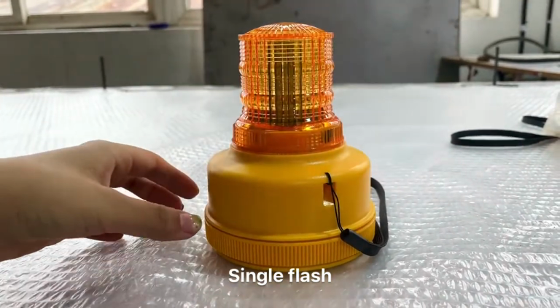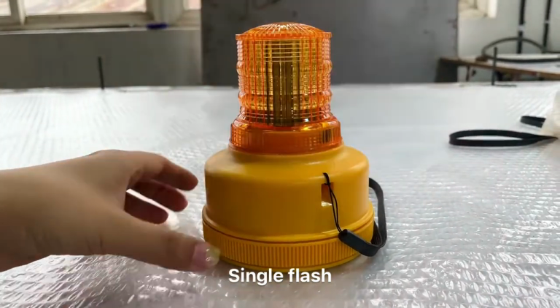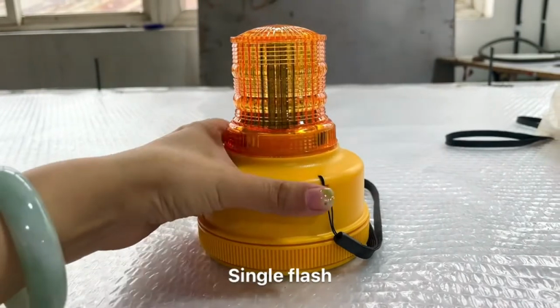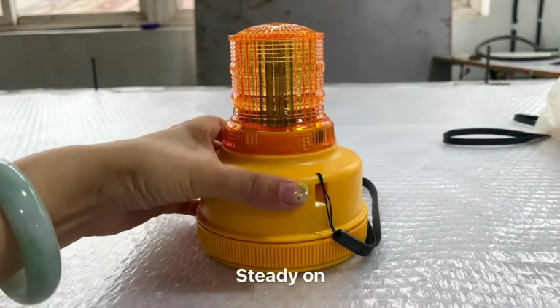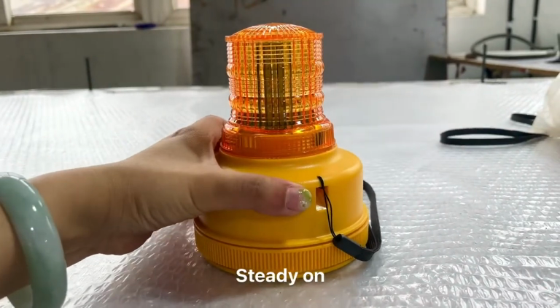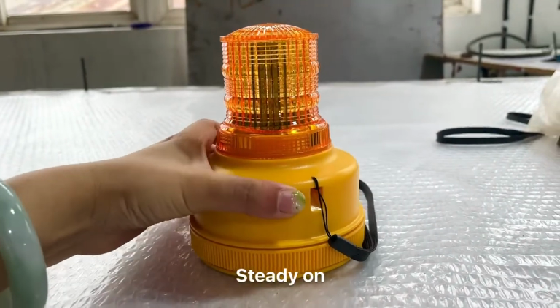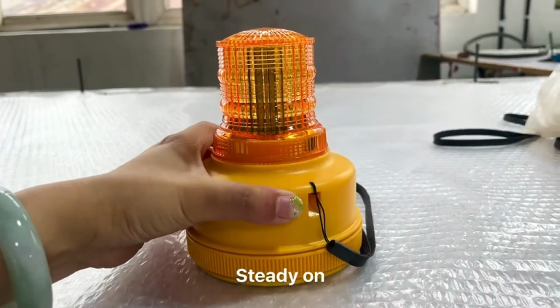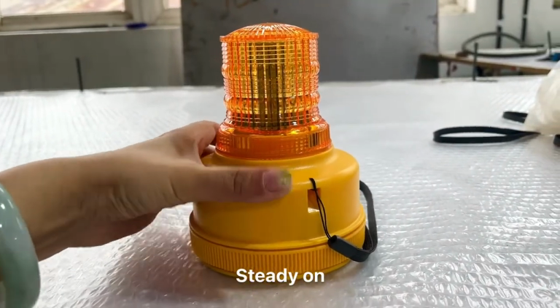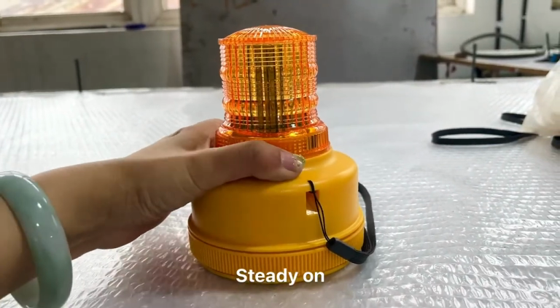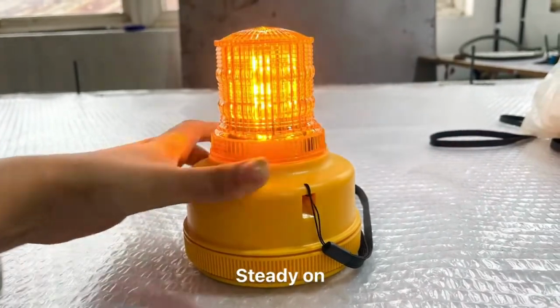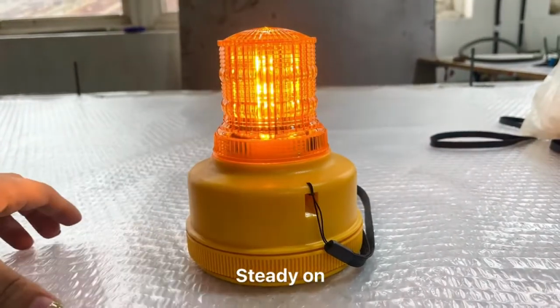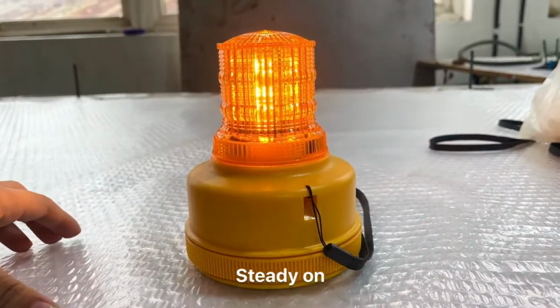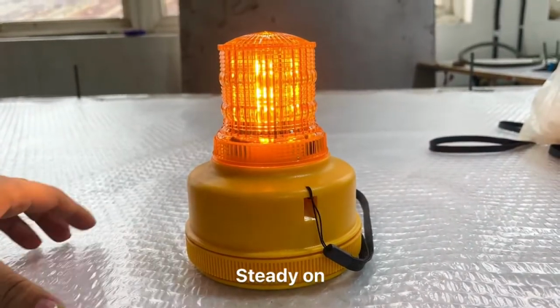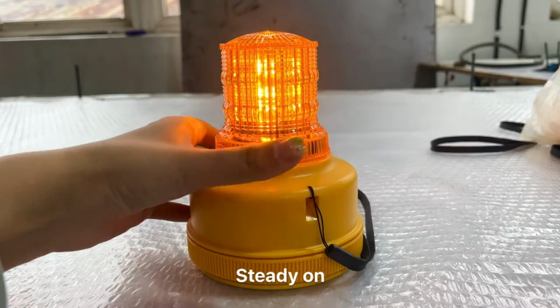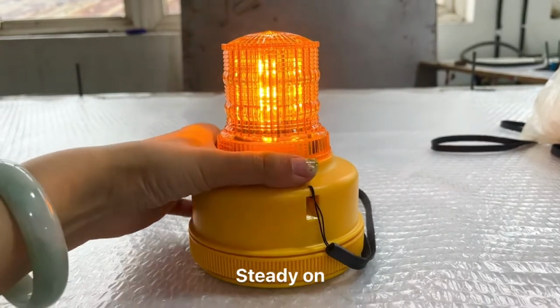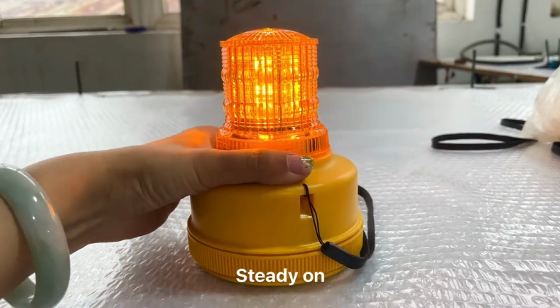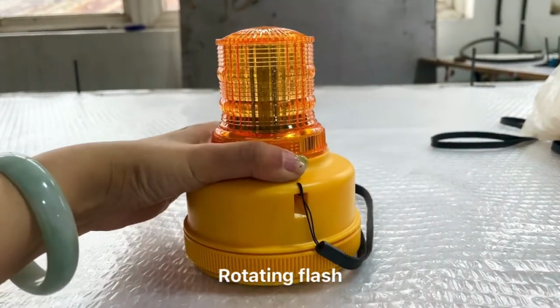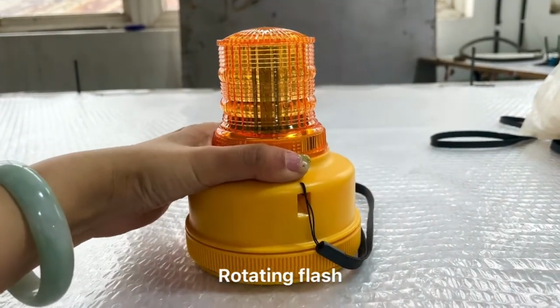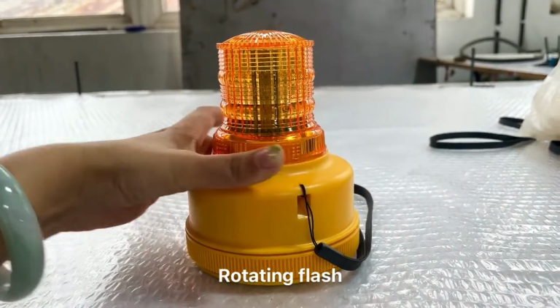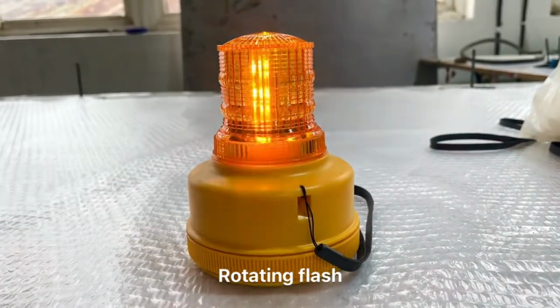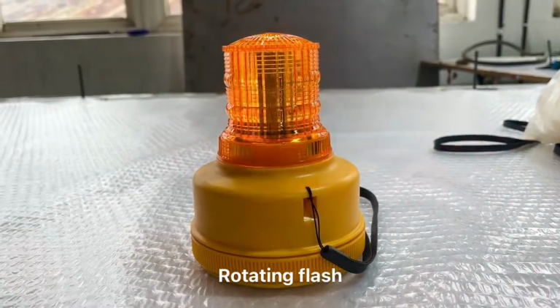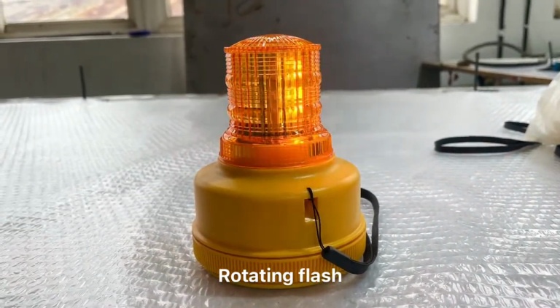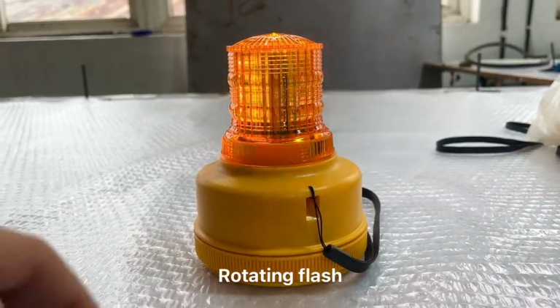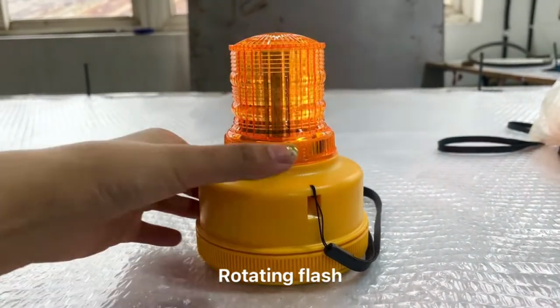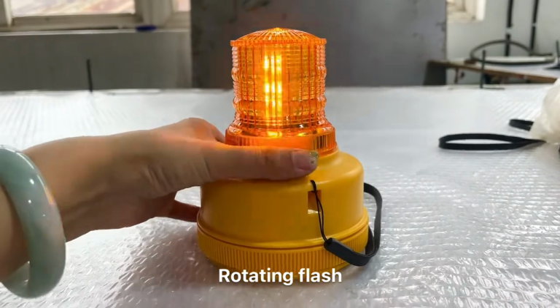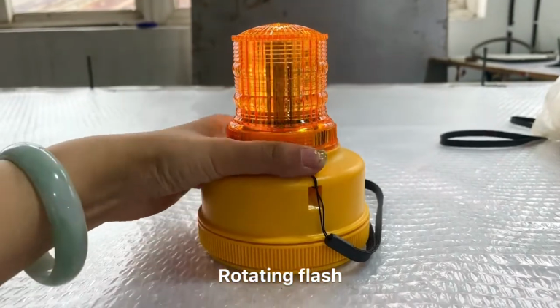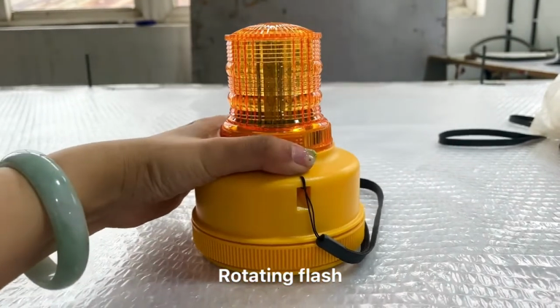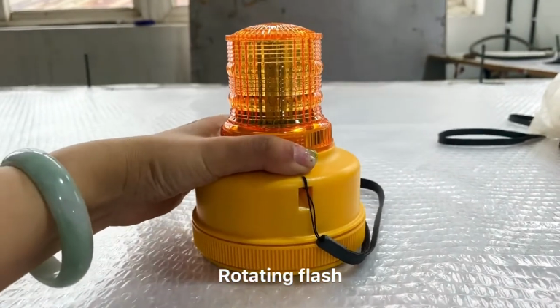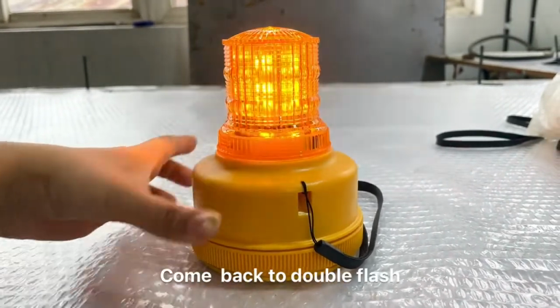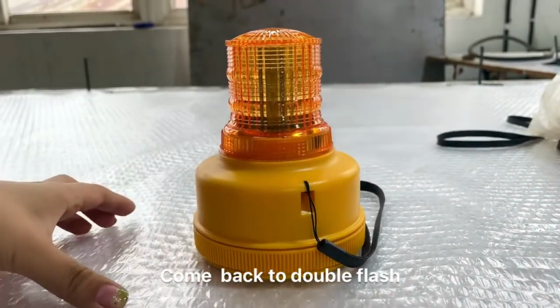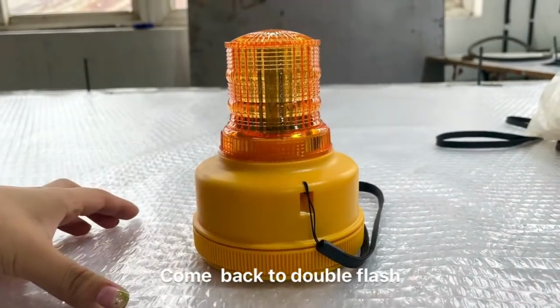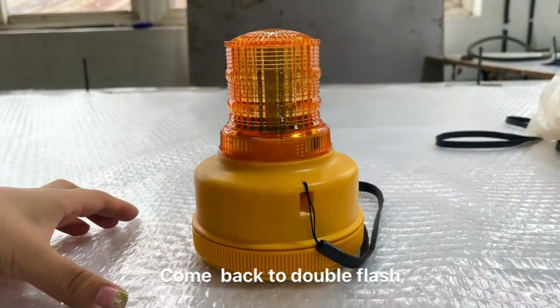It is the second one — single flash — and it is steady on. And we have the first one, rotating flash. And then it will come back to the first one, double flash.